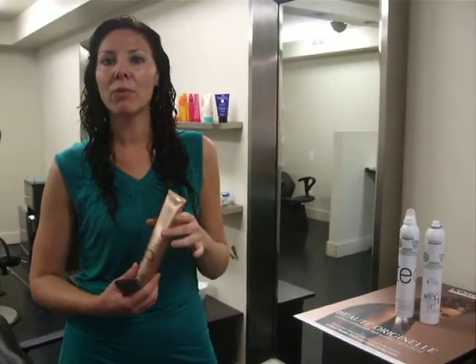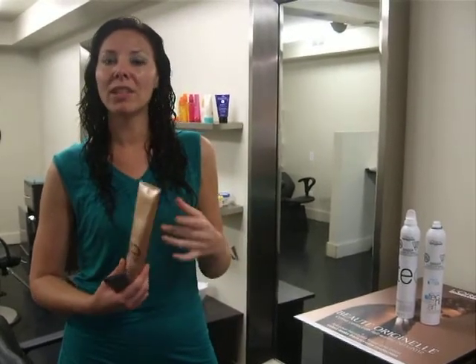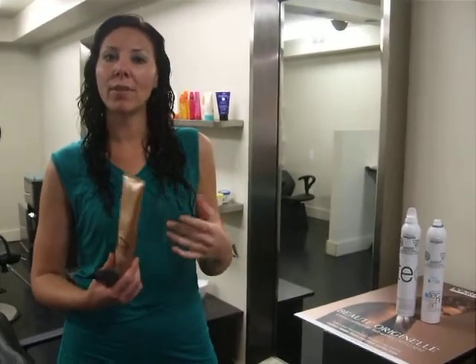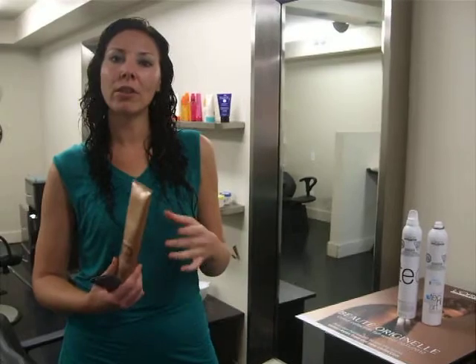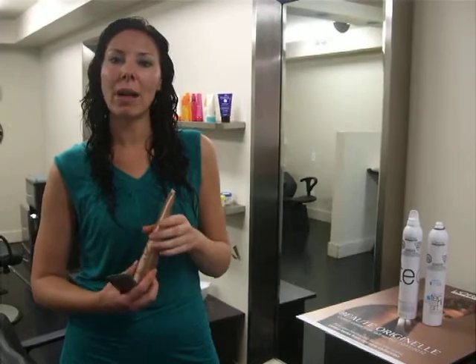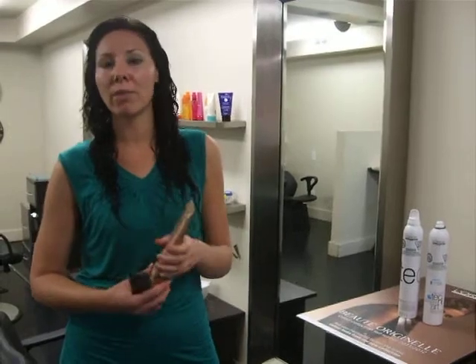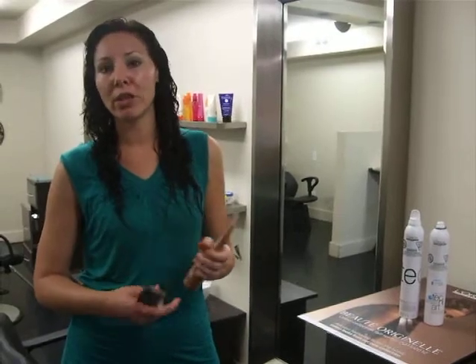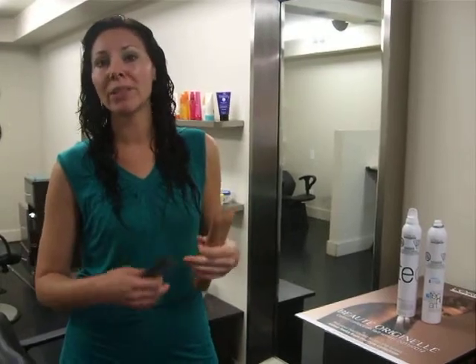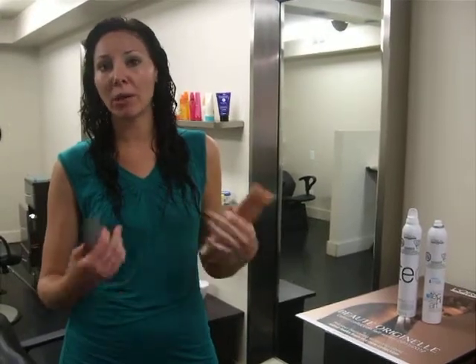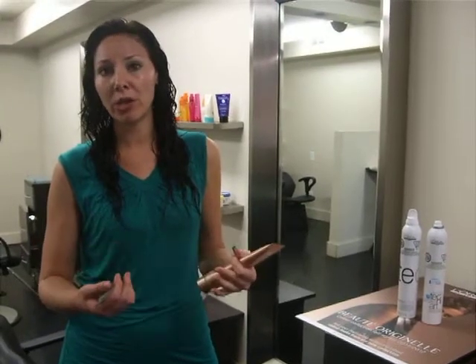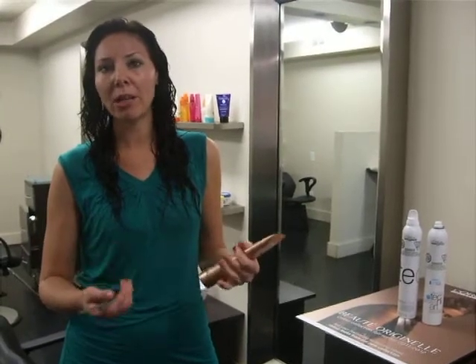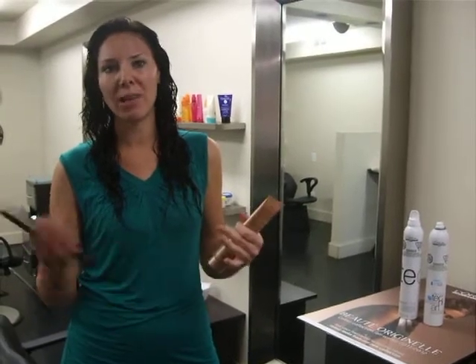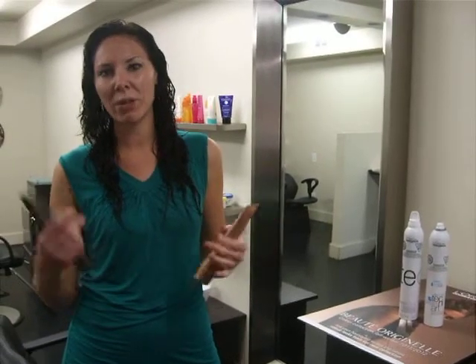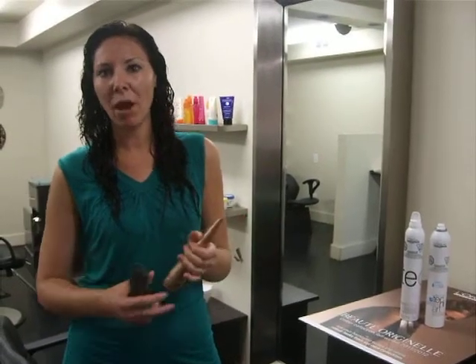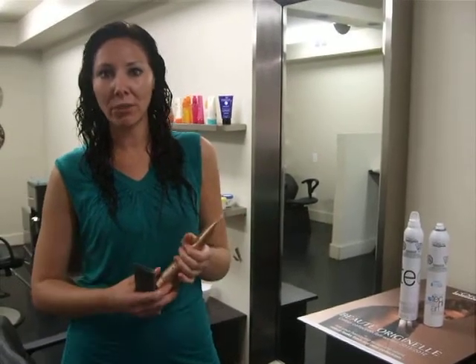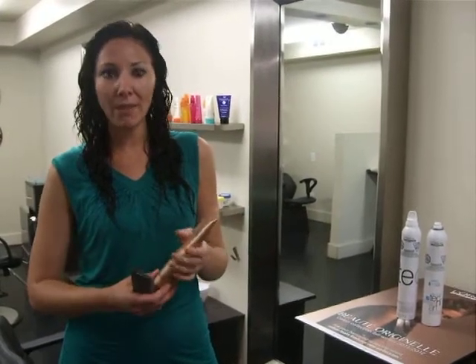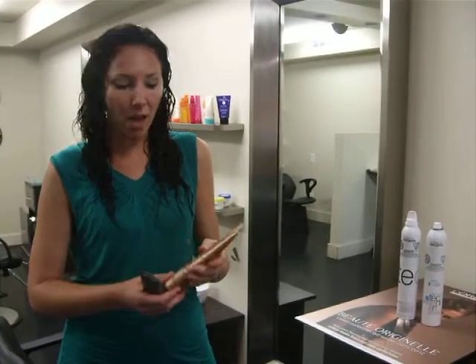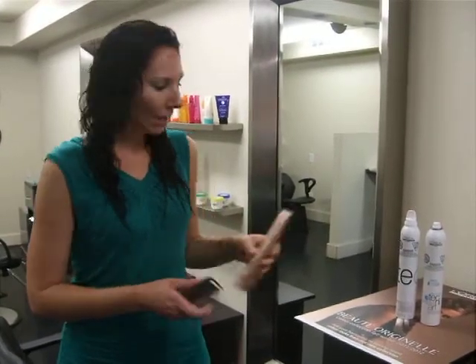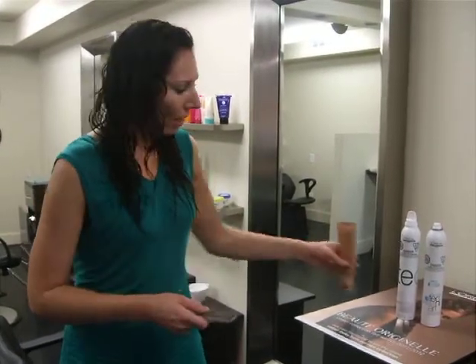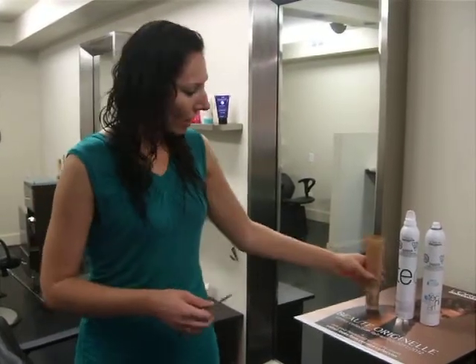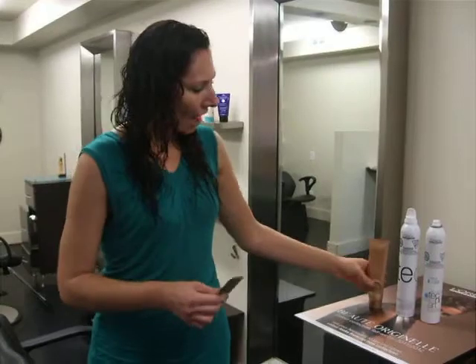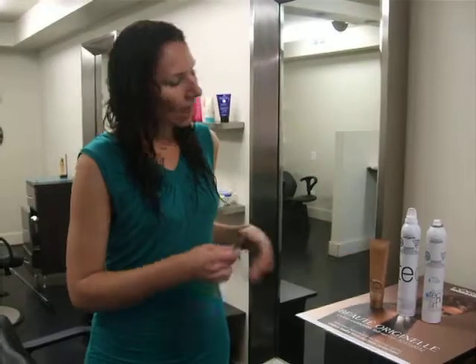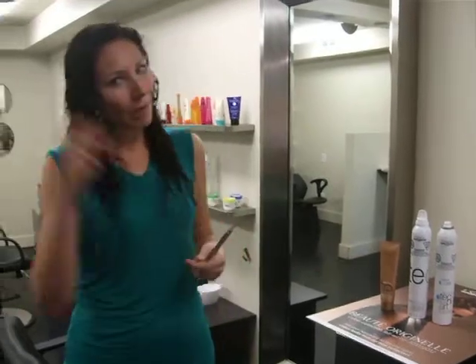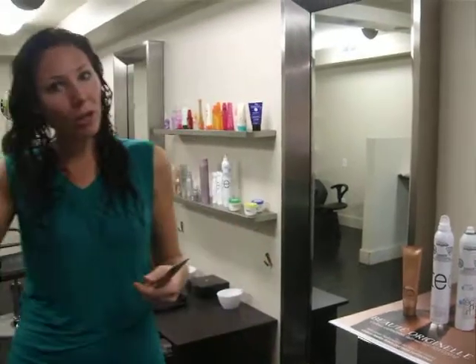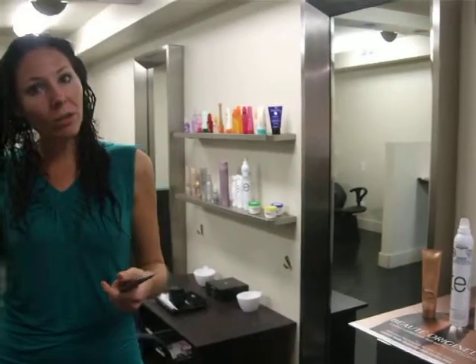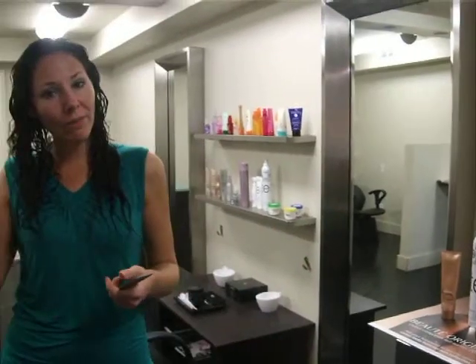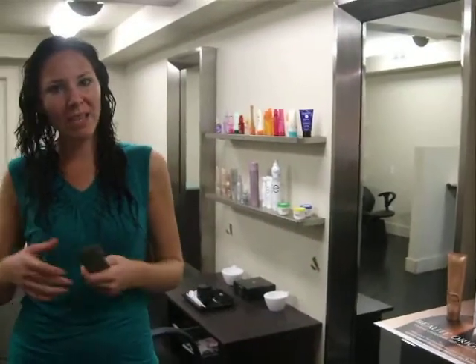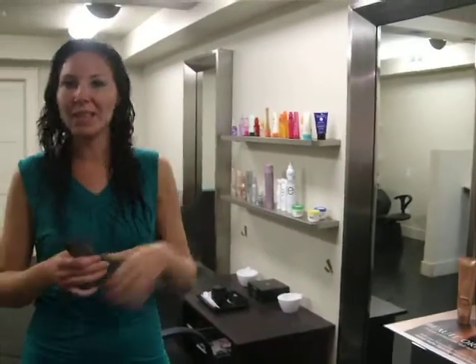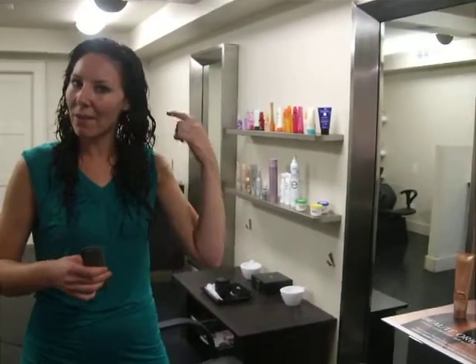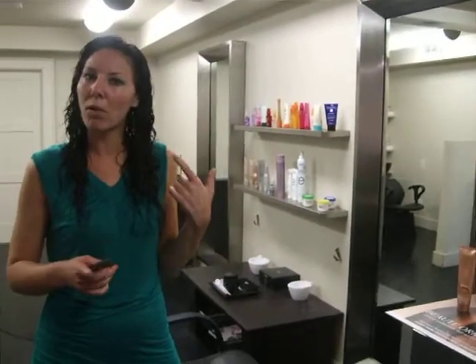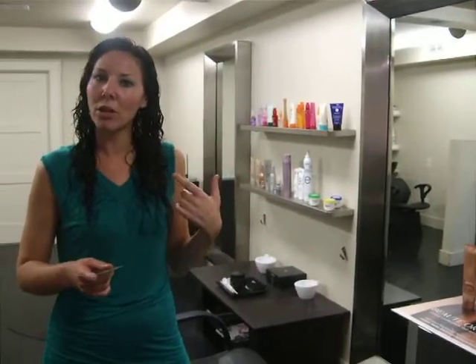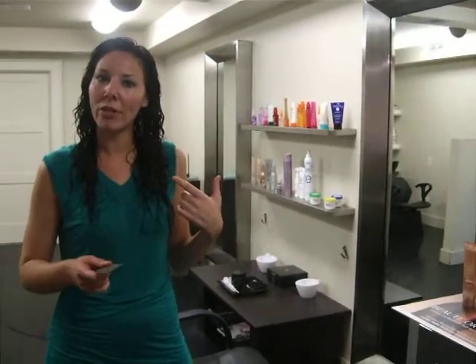If you want a softer look, you might prefer to use a lotion — that would give you a softer weight. Then I've gone ahead and finger curled different pieces that I felt were more straight.